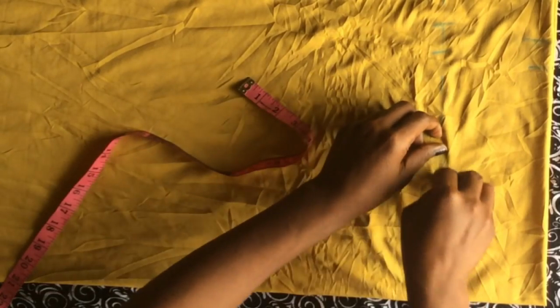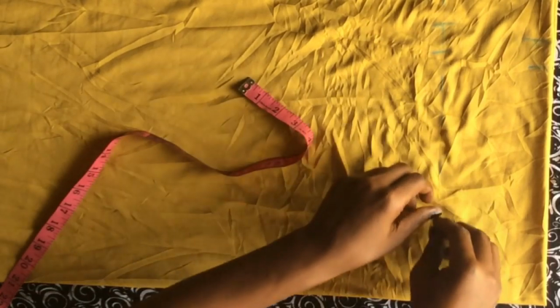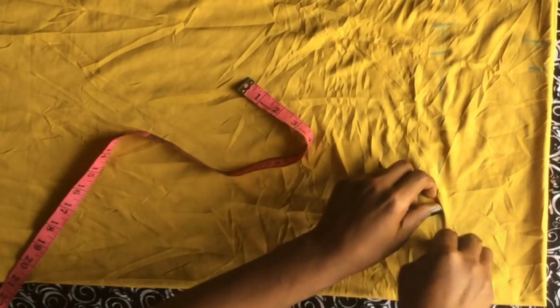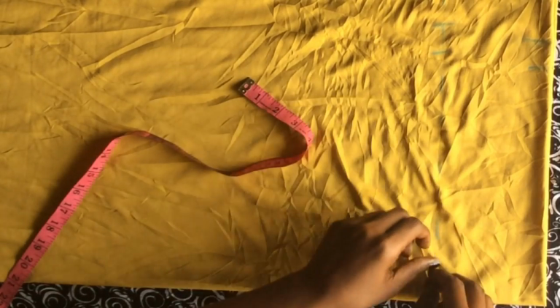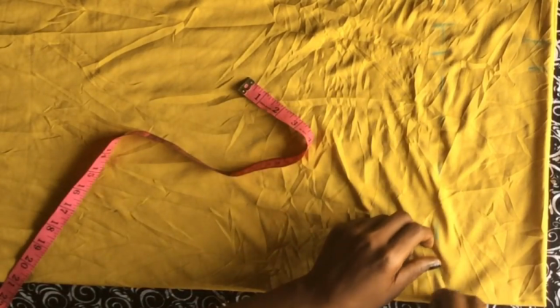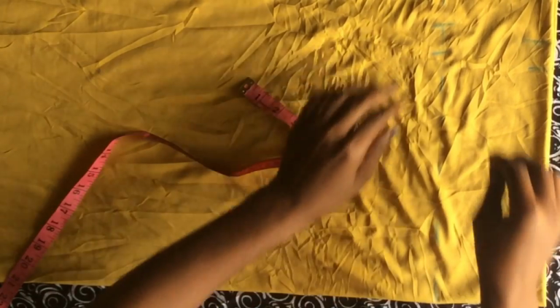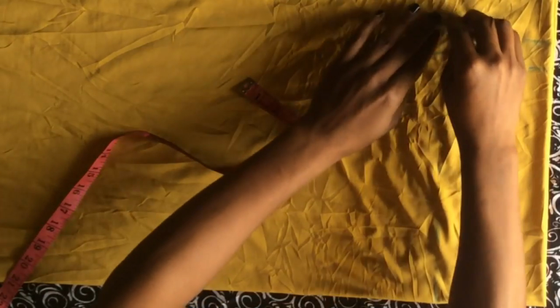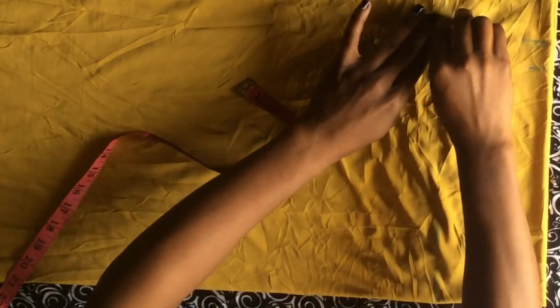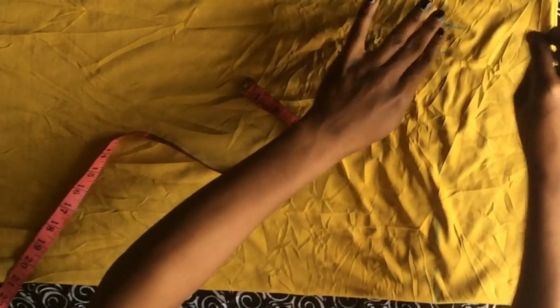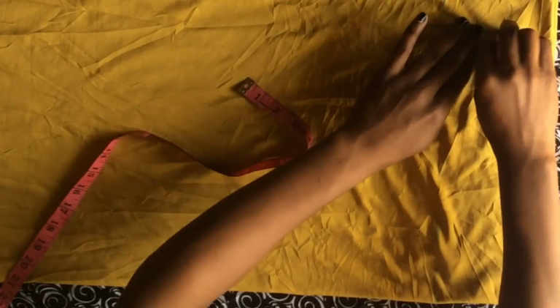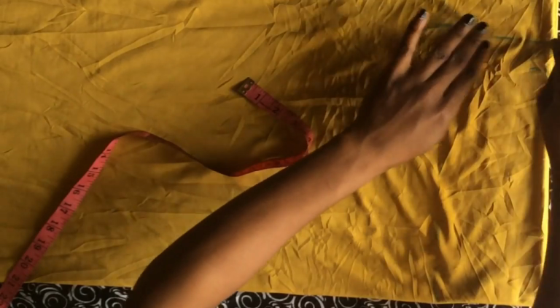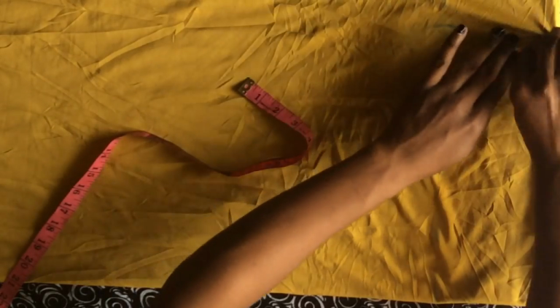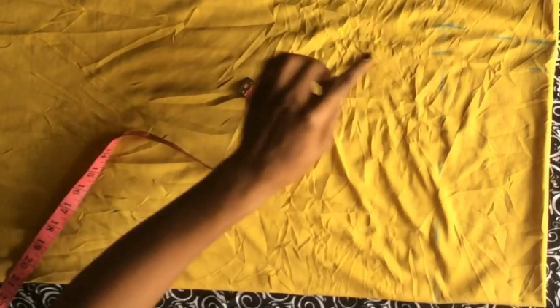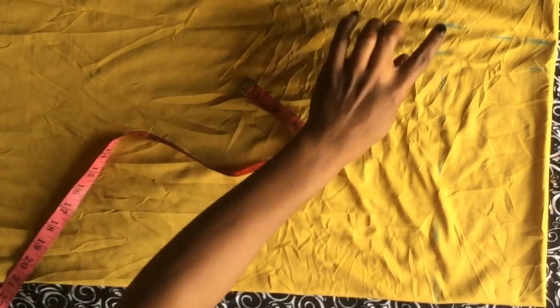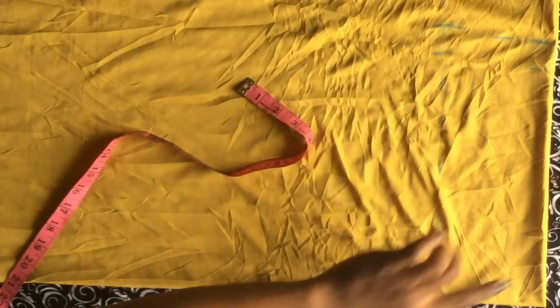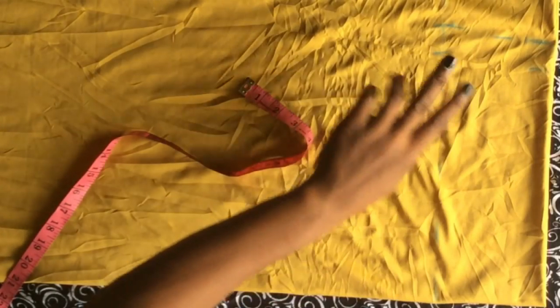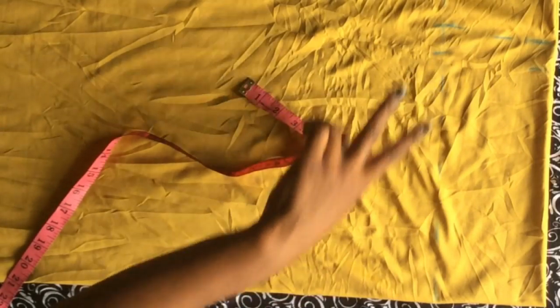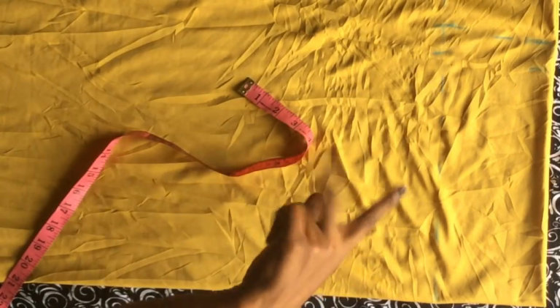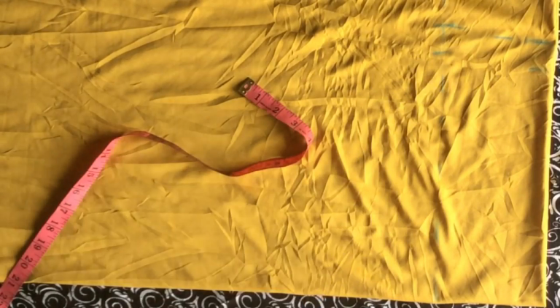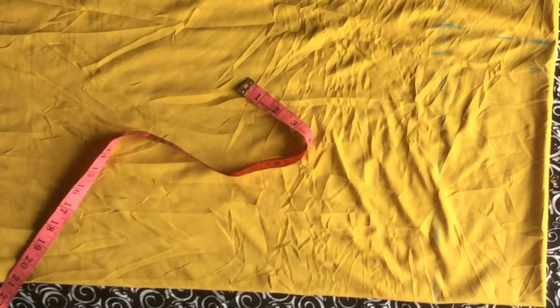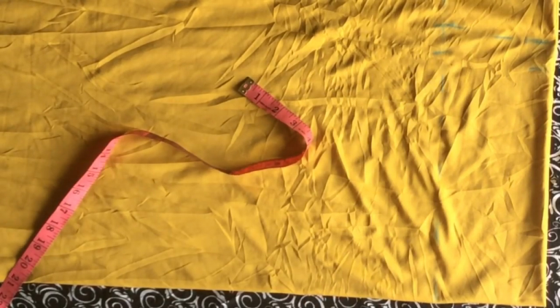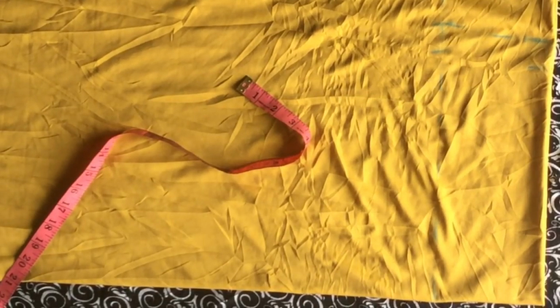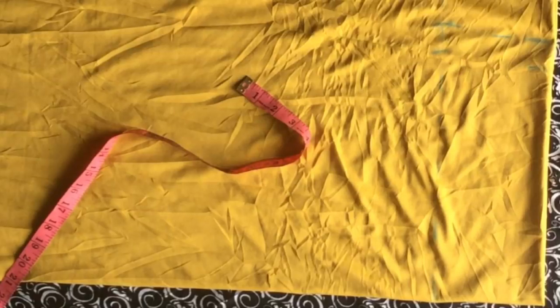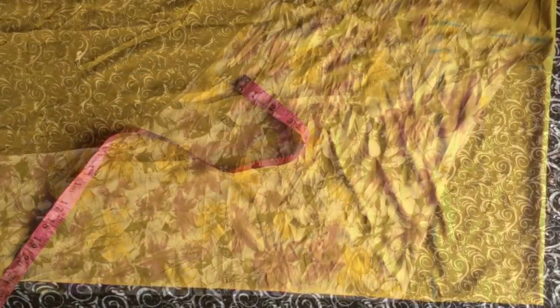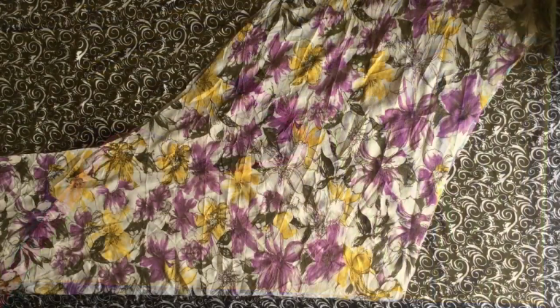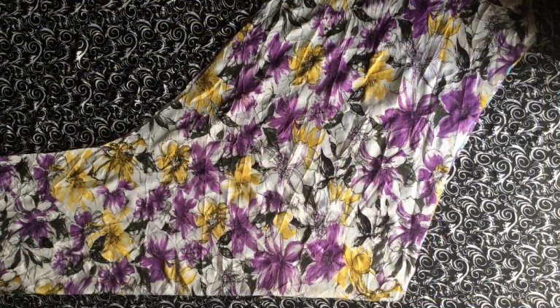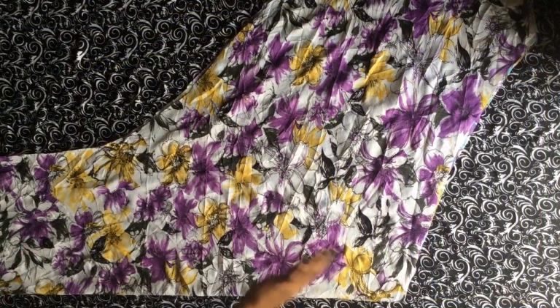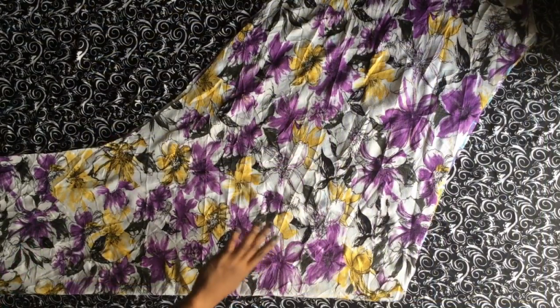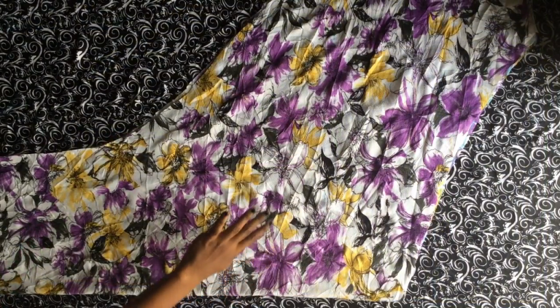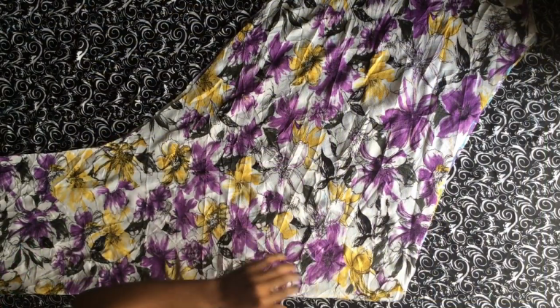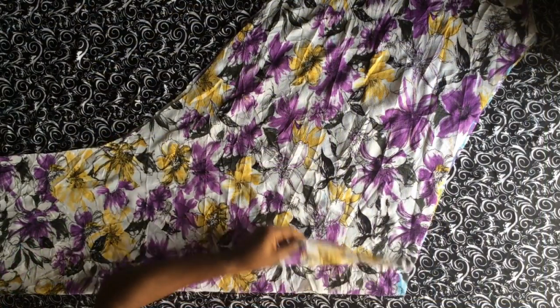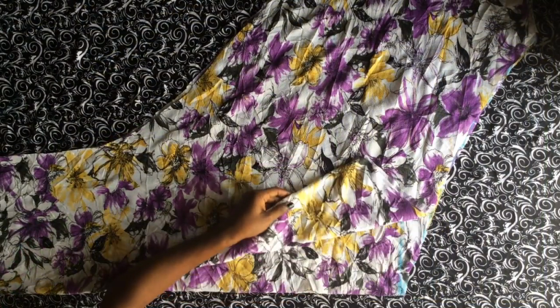I'm going to mark this measurement and then cut out the cape — one piece for the front and one for the back. Now we're going to move back to the sewing part.